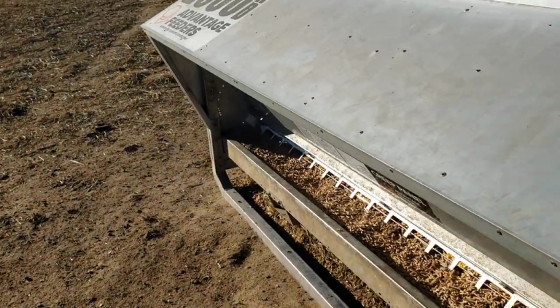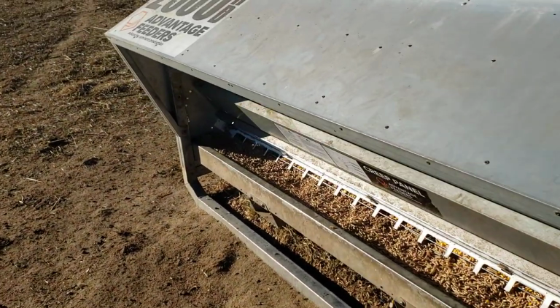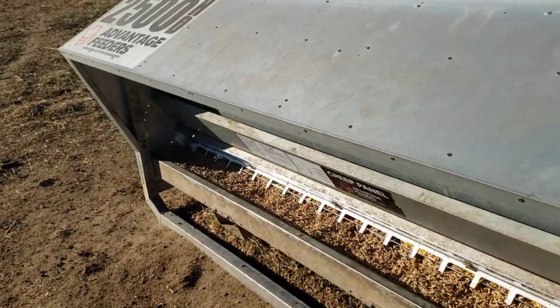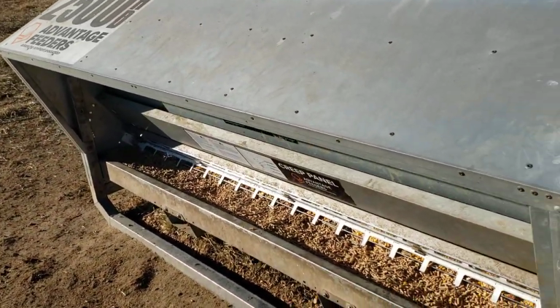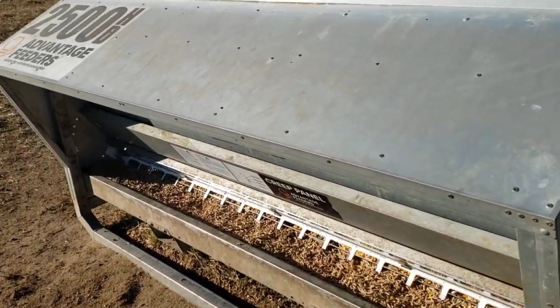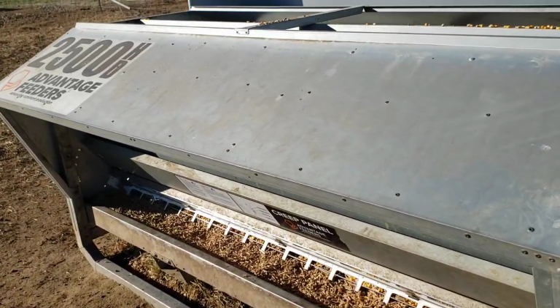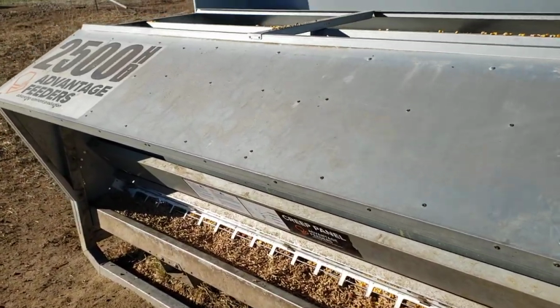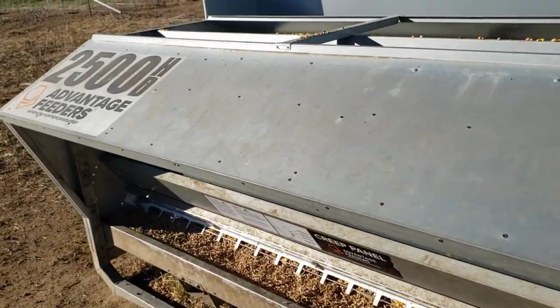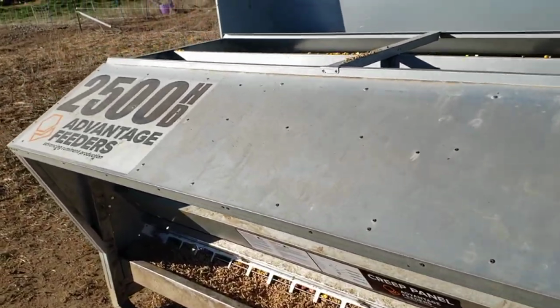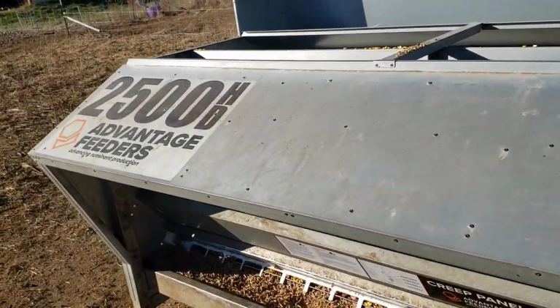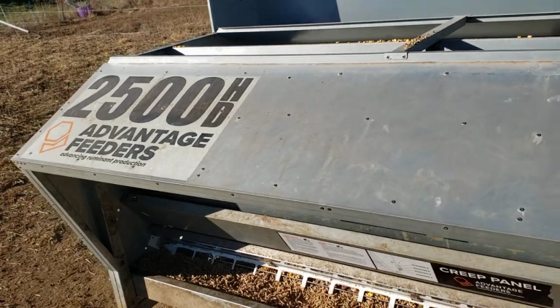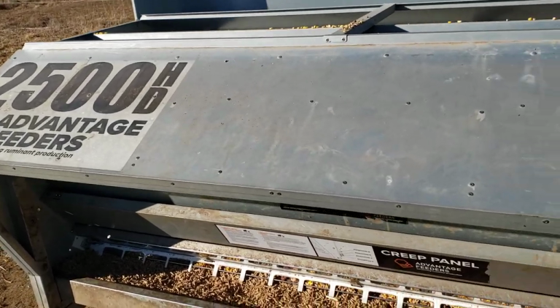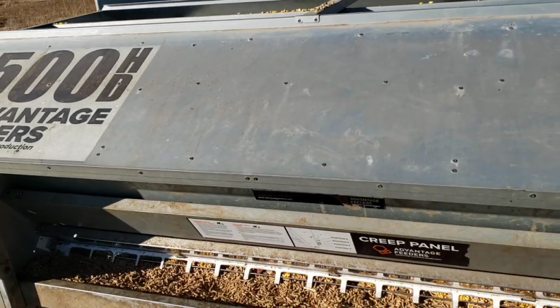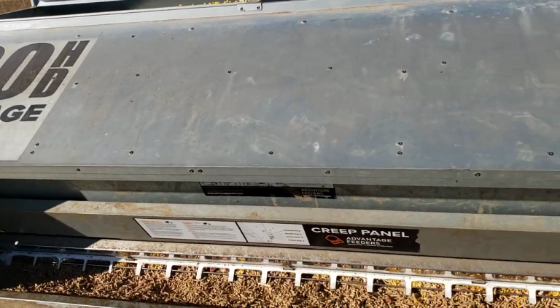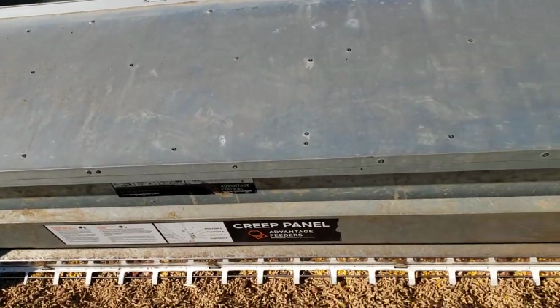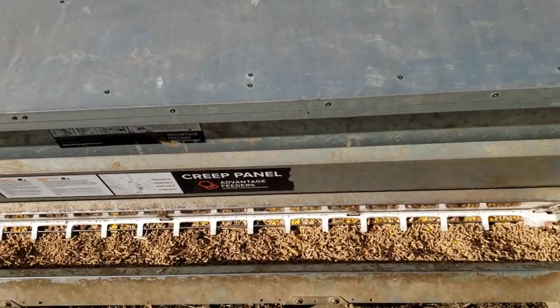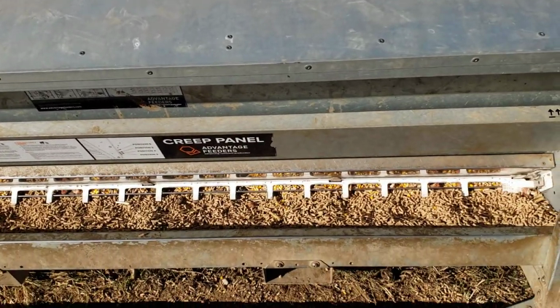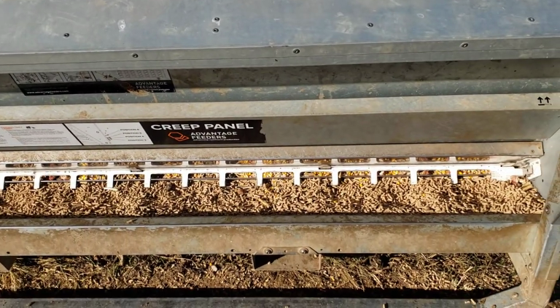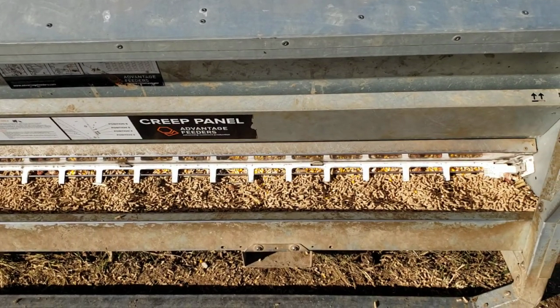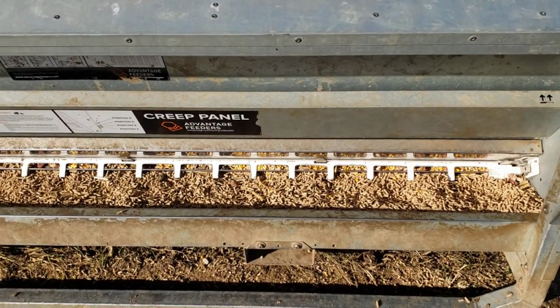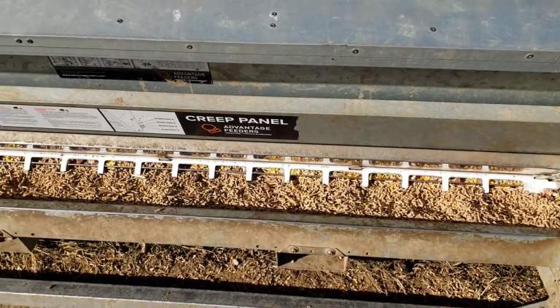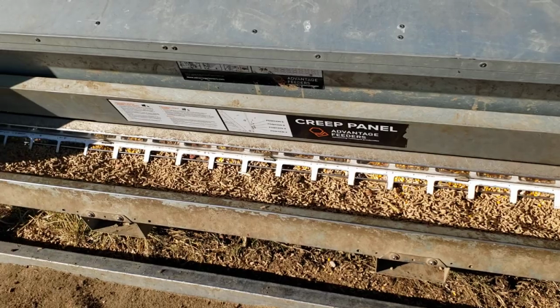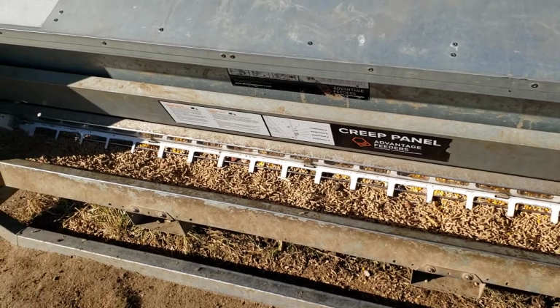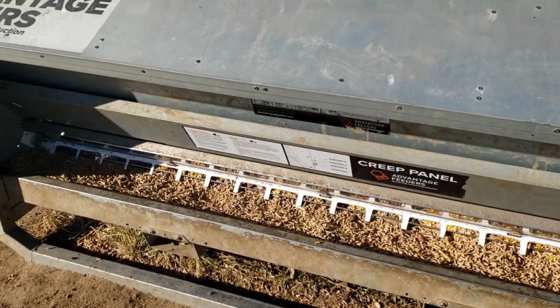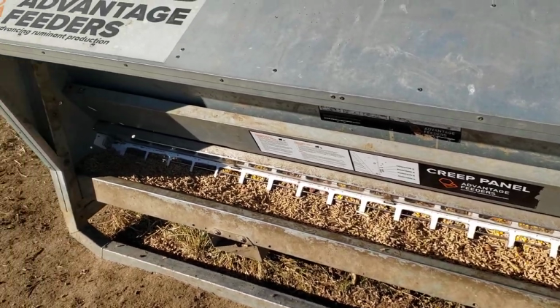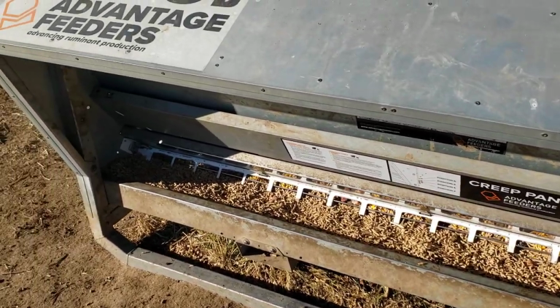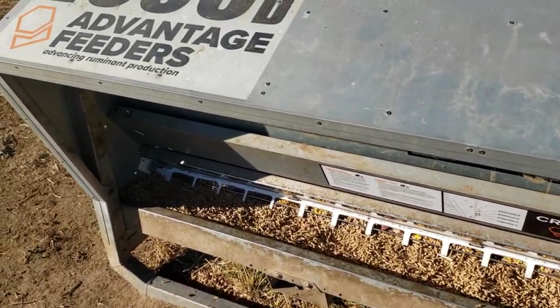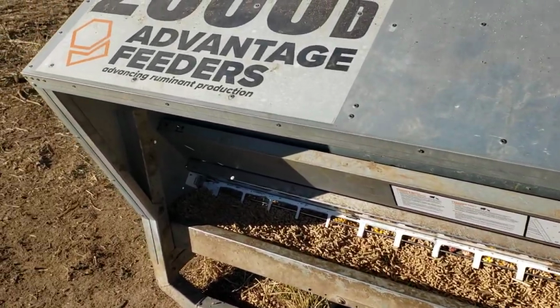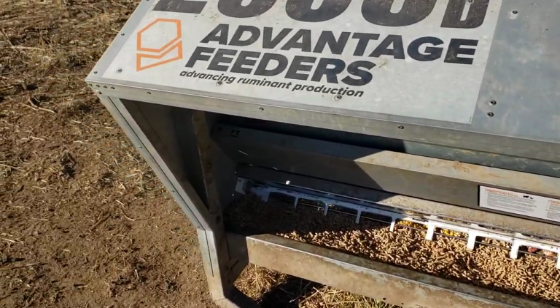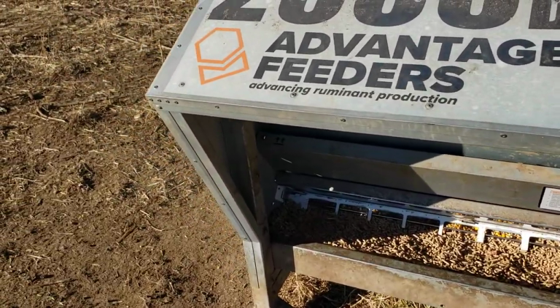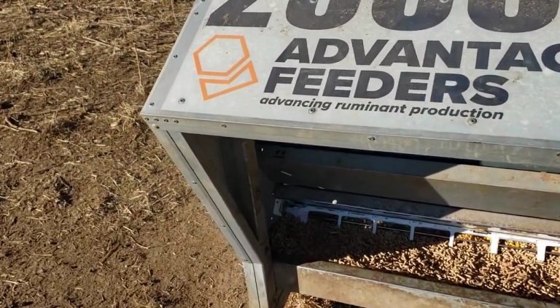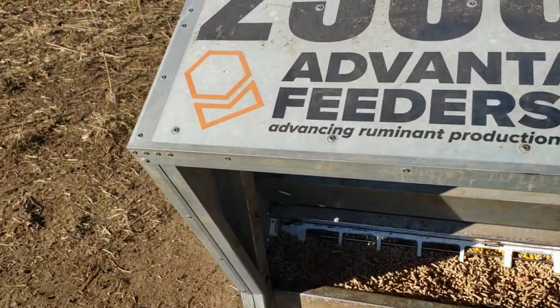So that's the latest on these advantage feeders — this is the 2,500 pound model. I wanted to let you in on that. Hope you all have a good day.